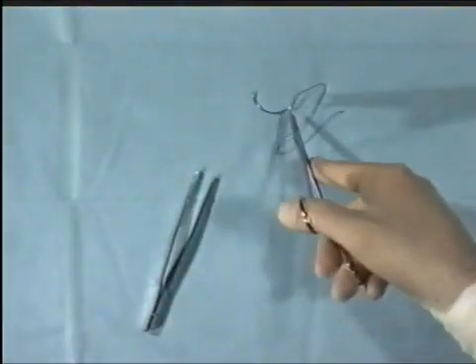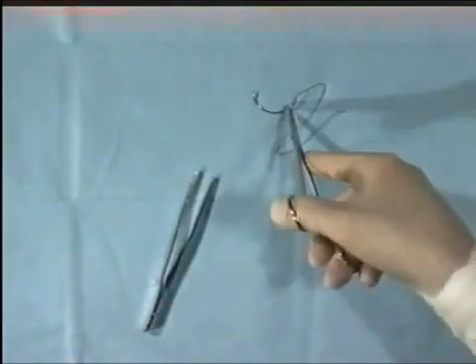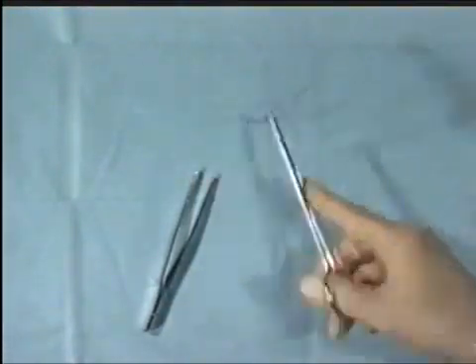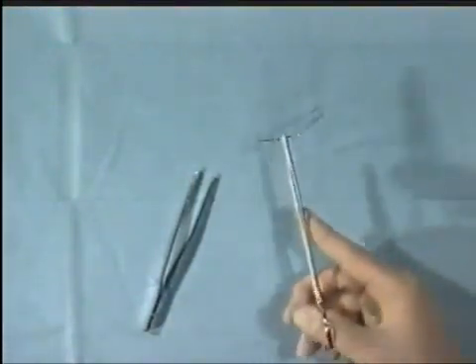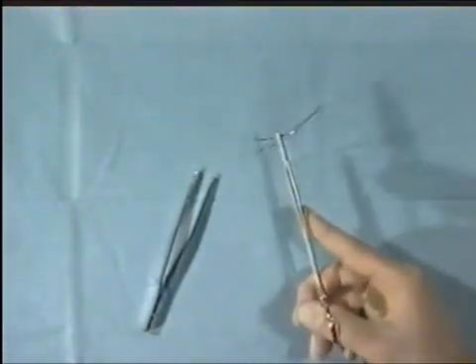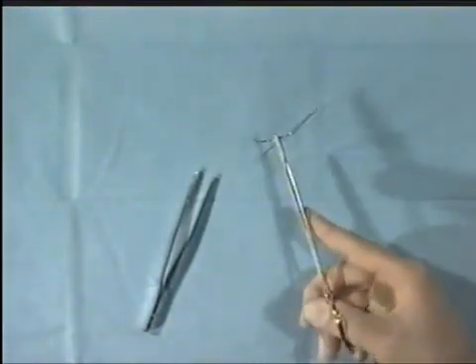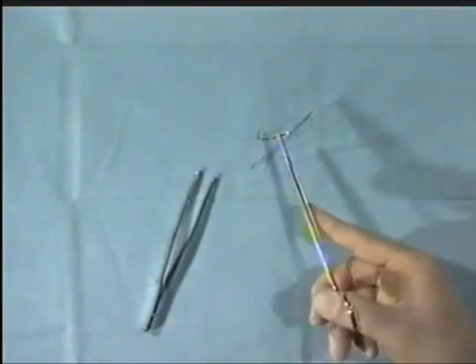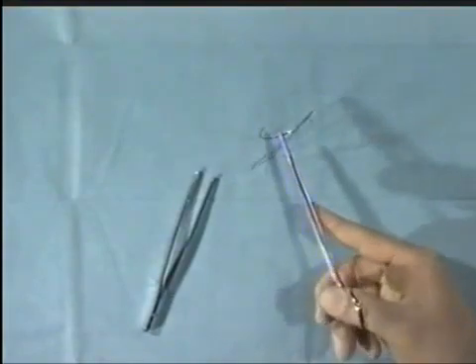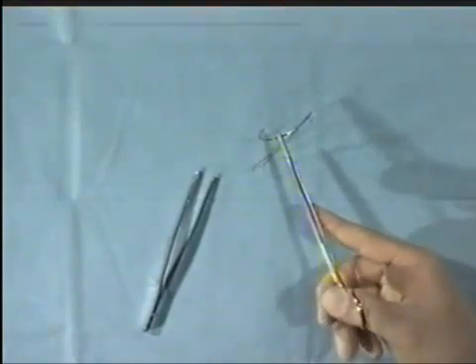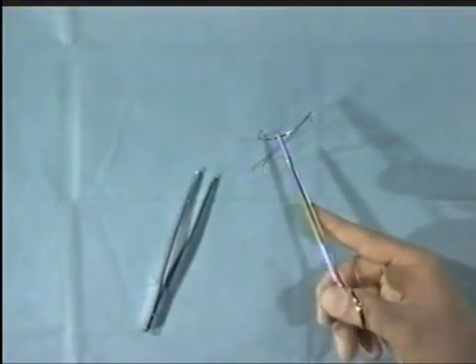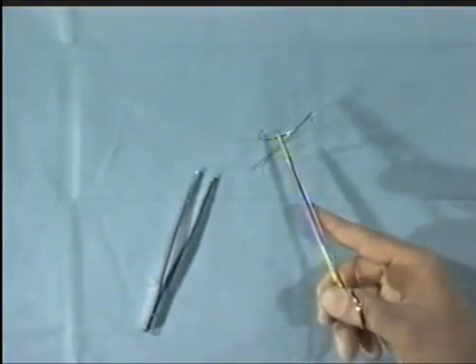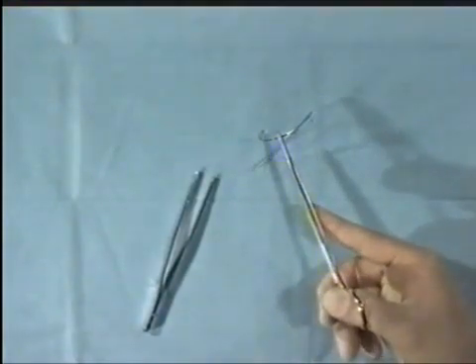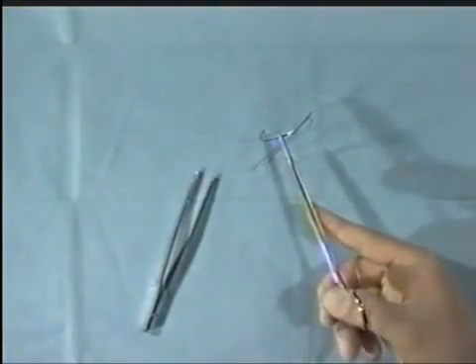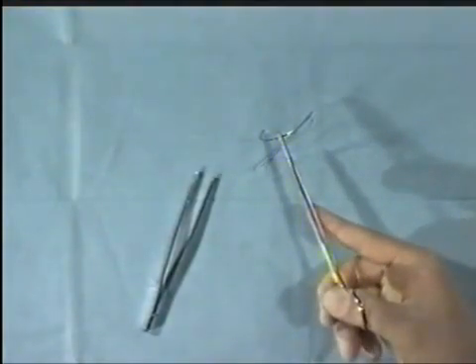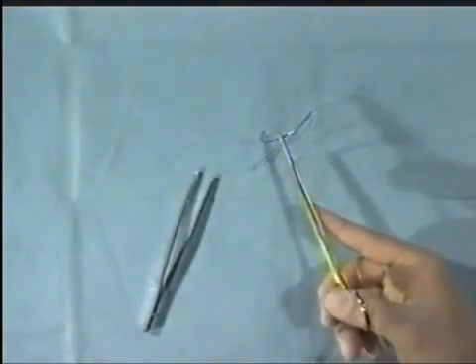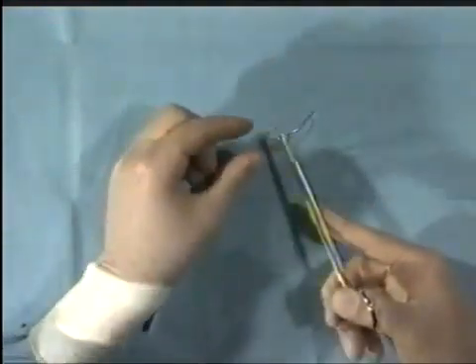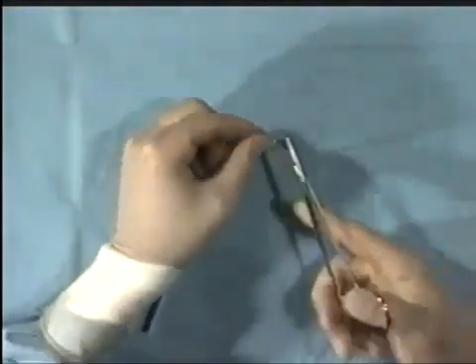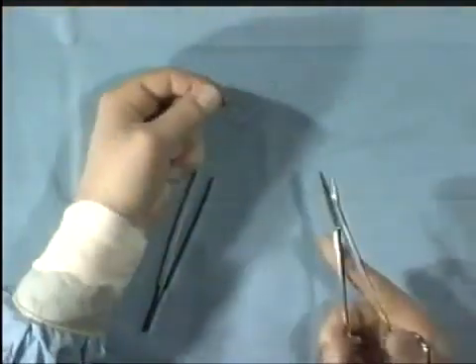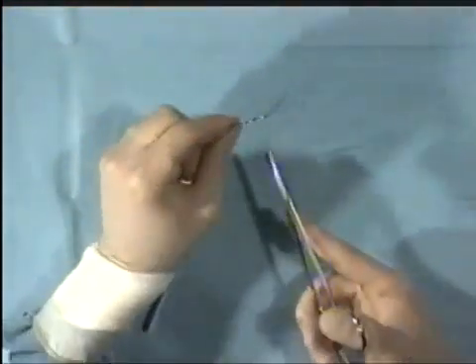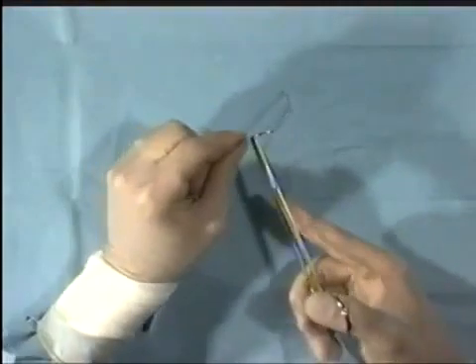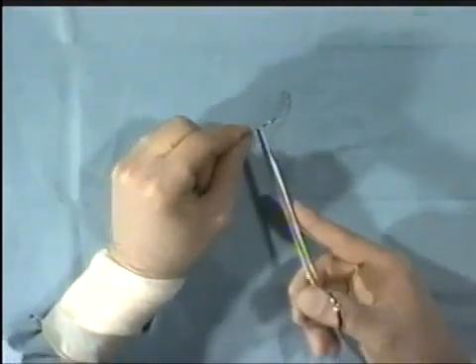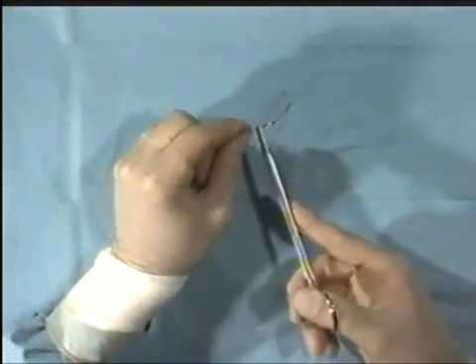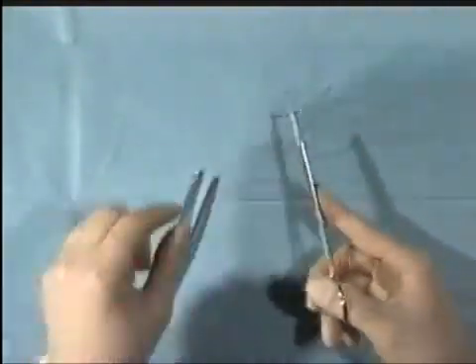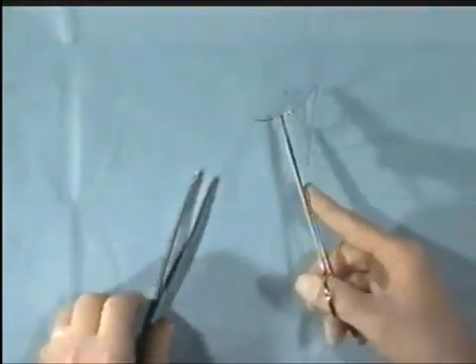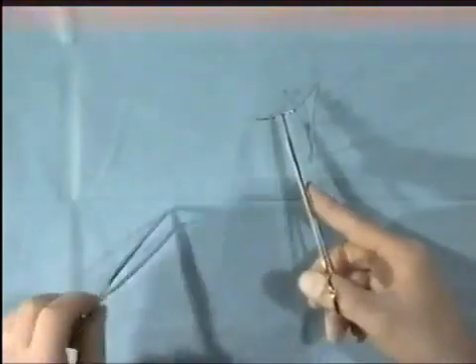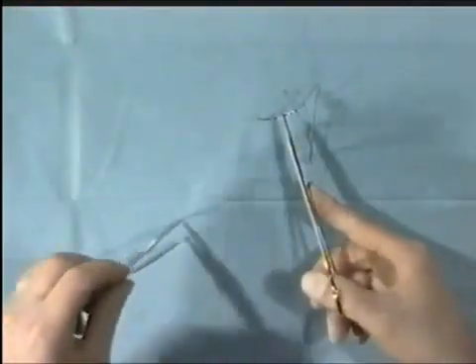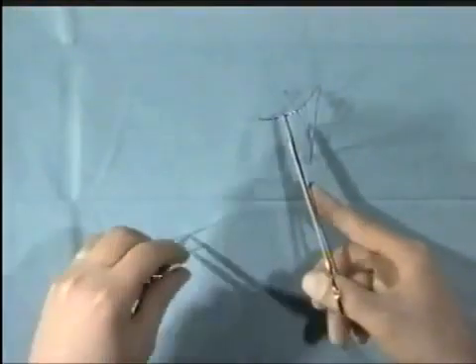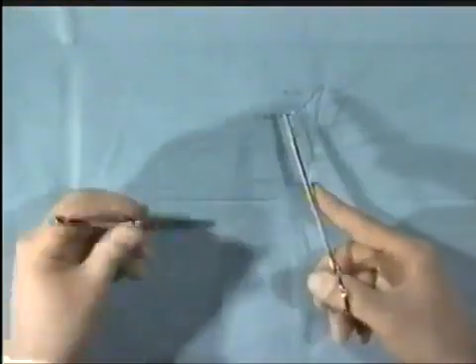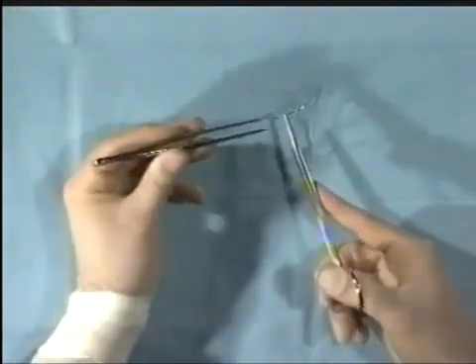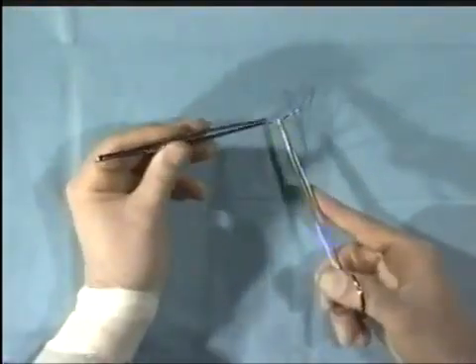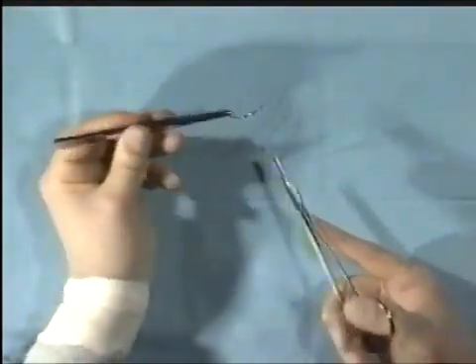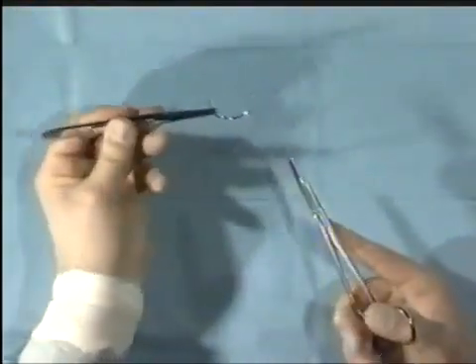When picking up needles, use the needle holder. If you wish to alter the position of the needle in the needle holder, don't use your fingers — use the forceps to hold the needle and then reposition it.